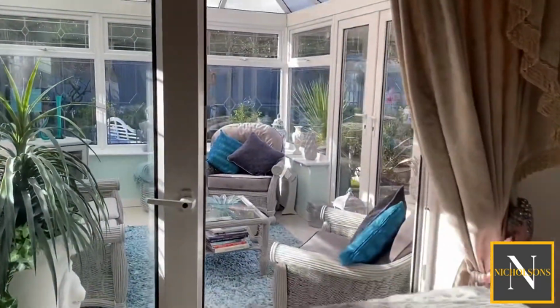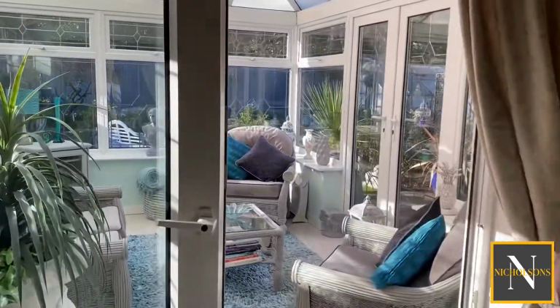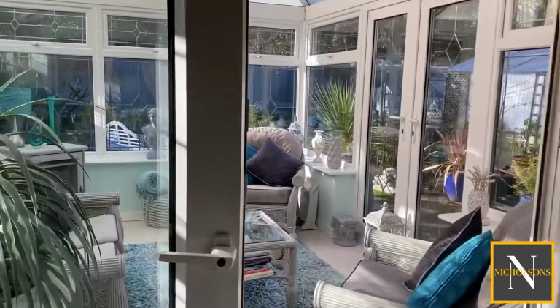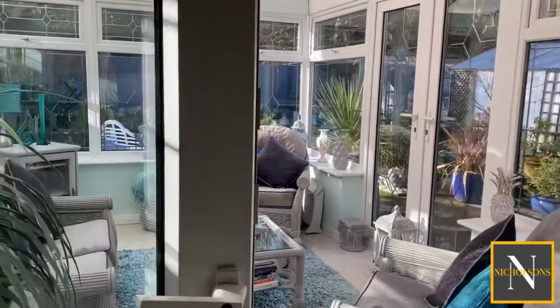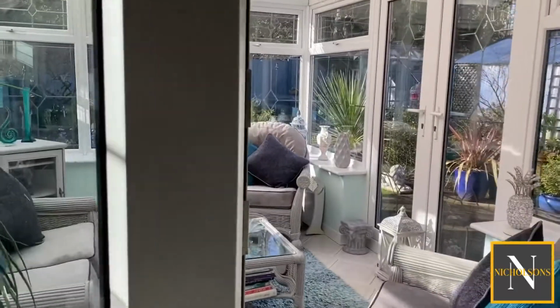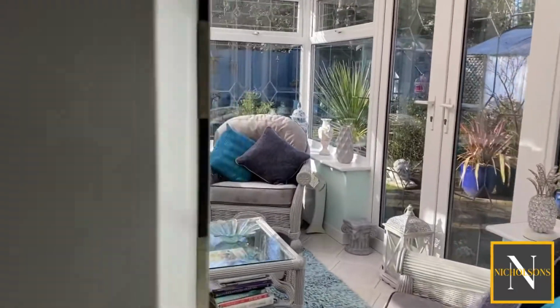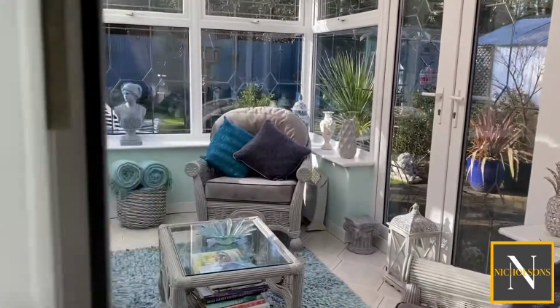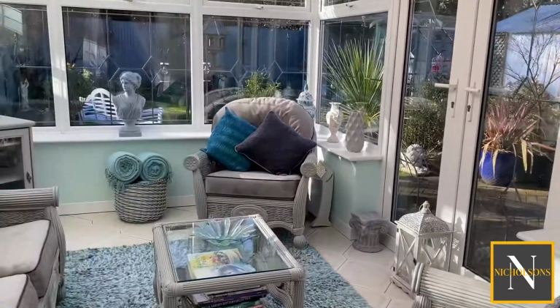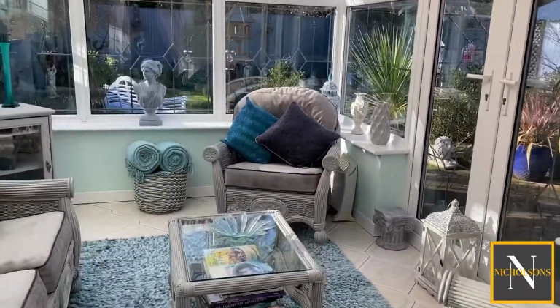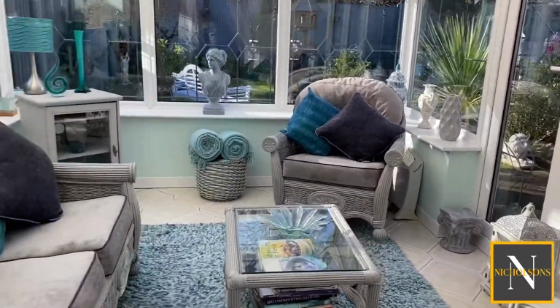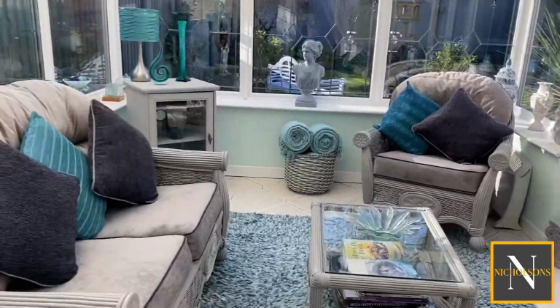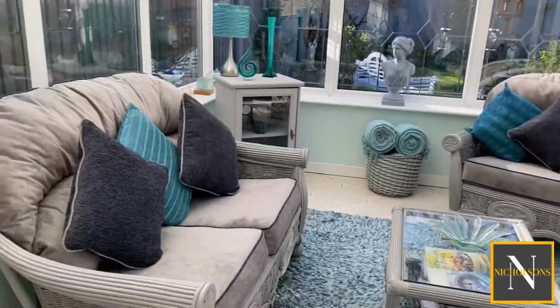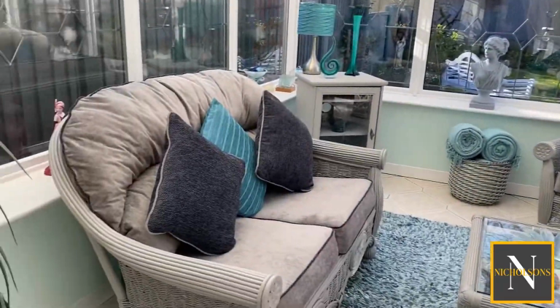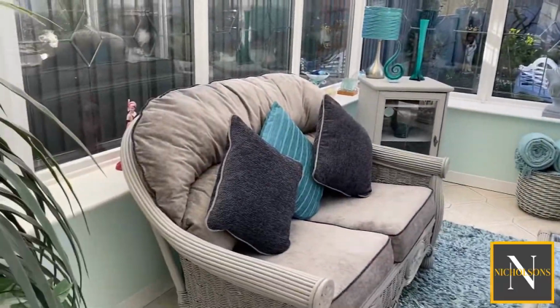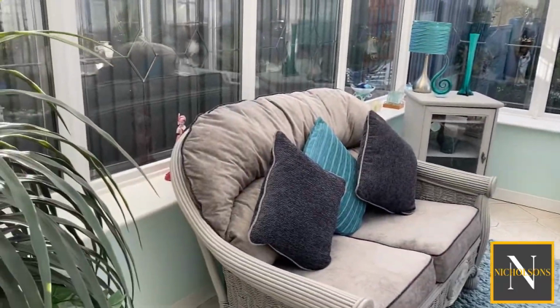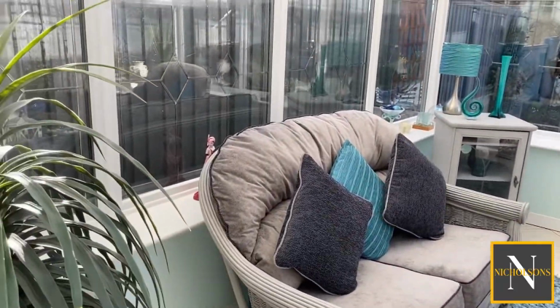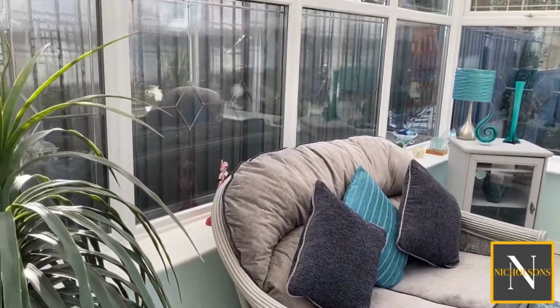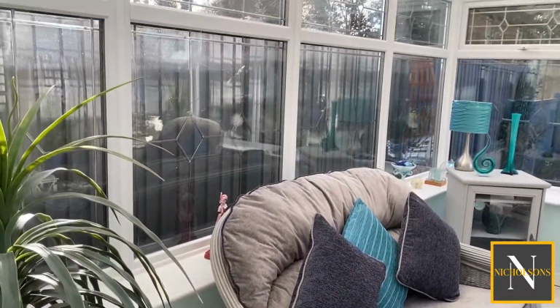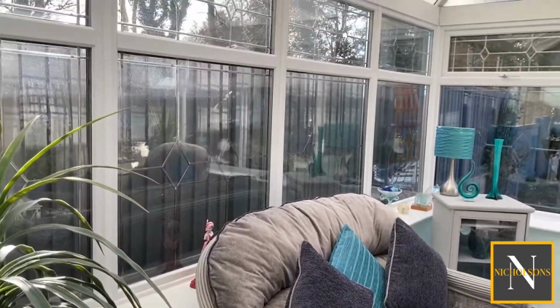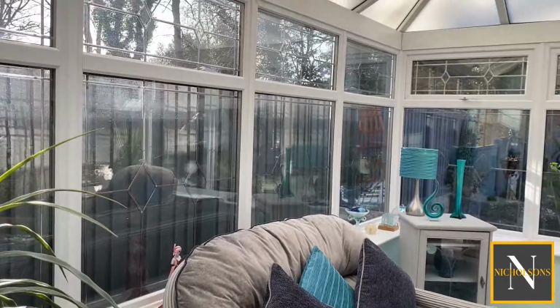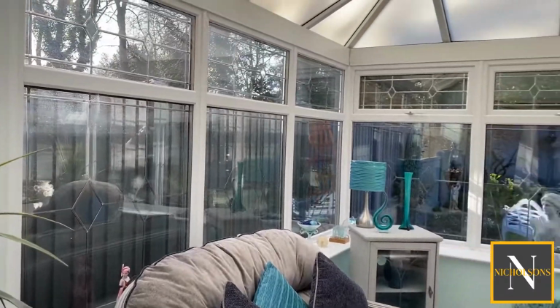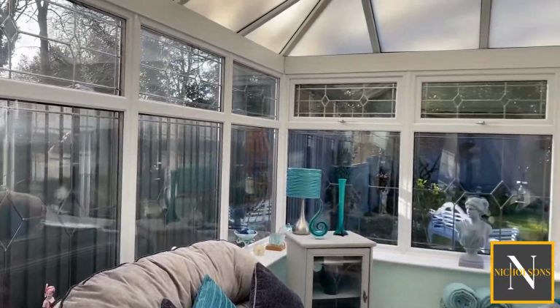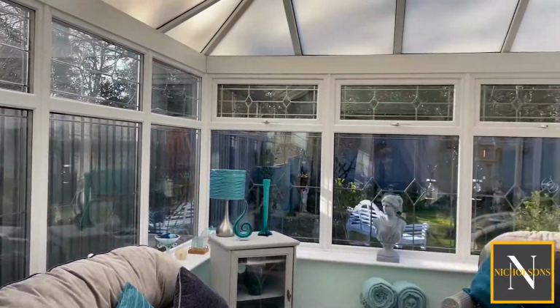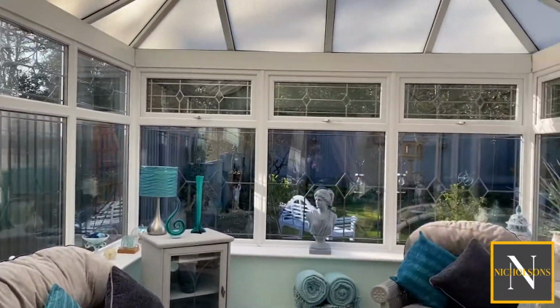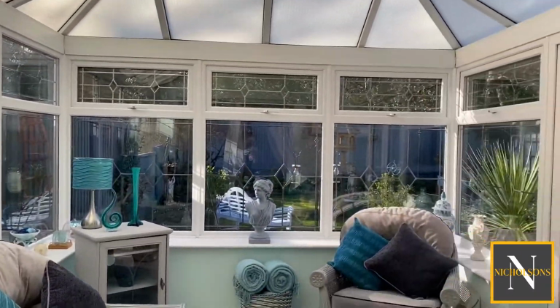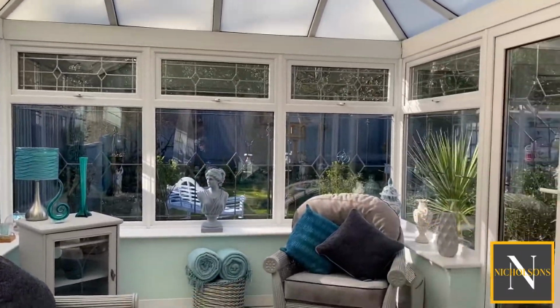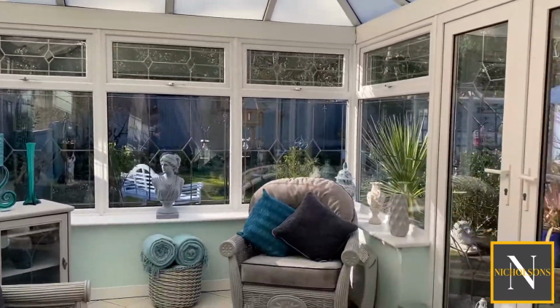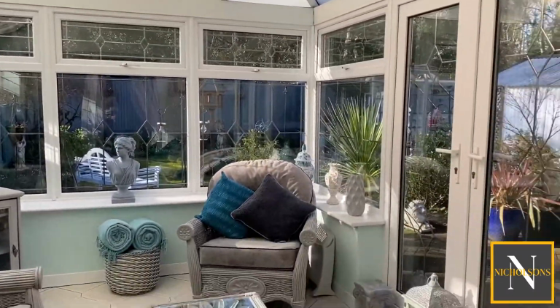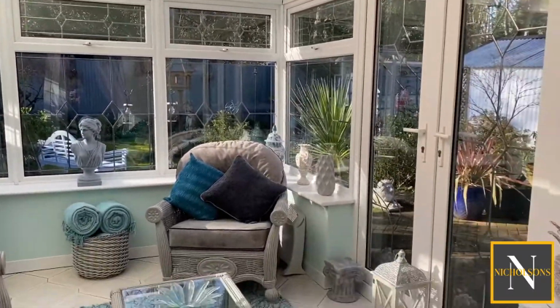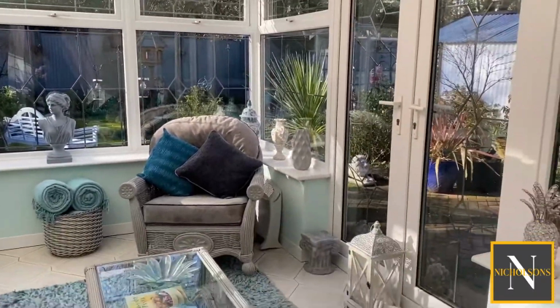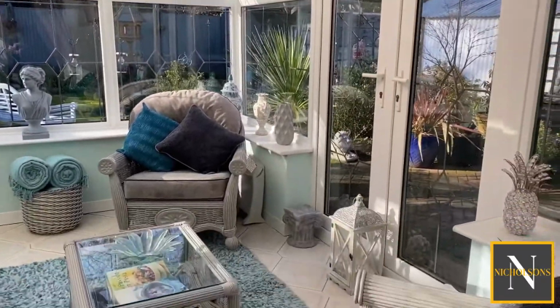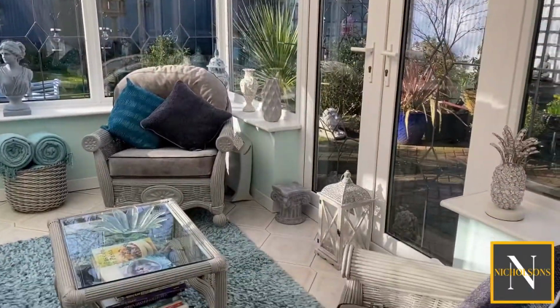This leads through into the conservatory. The conservatory has got tiled flooring and double doors leading through into the rear garden.